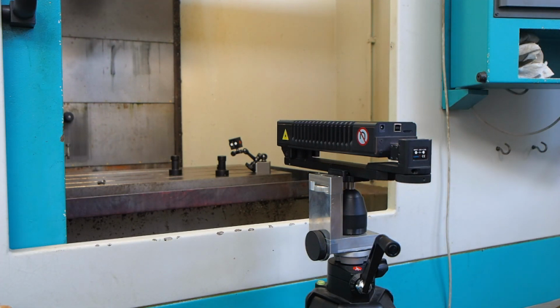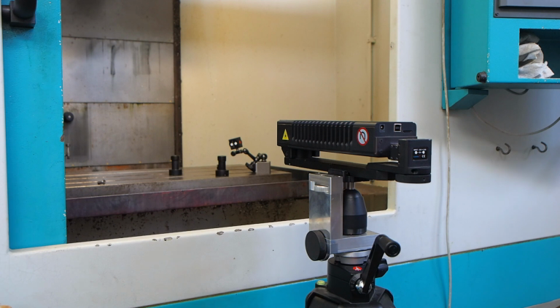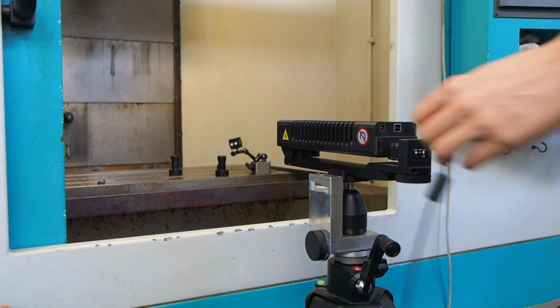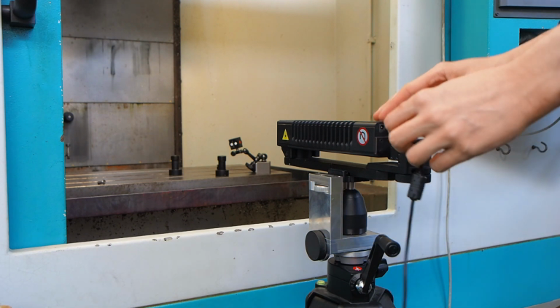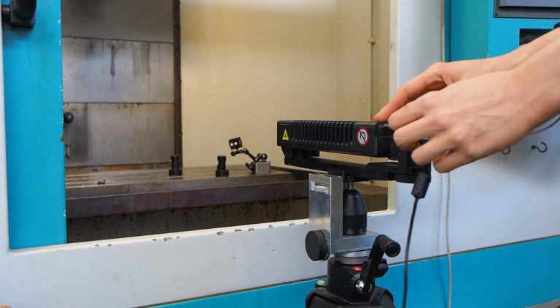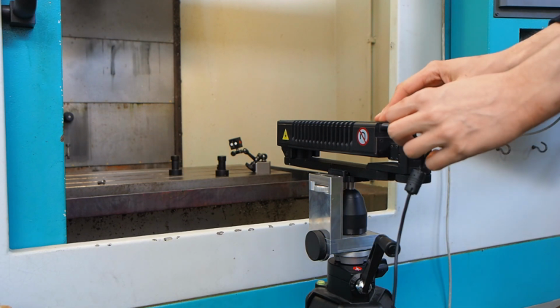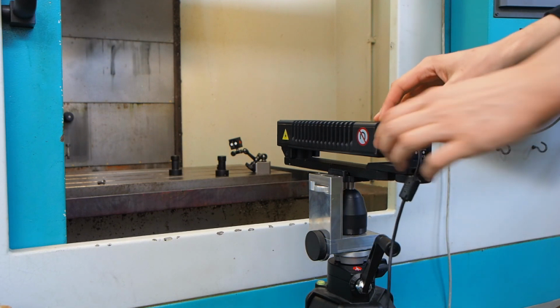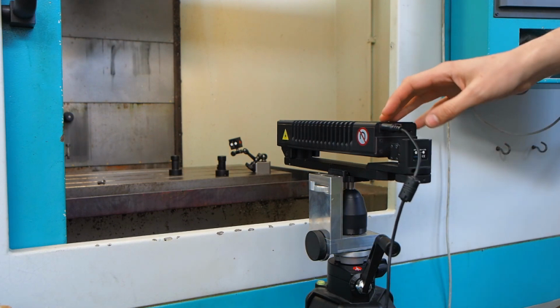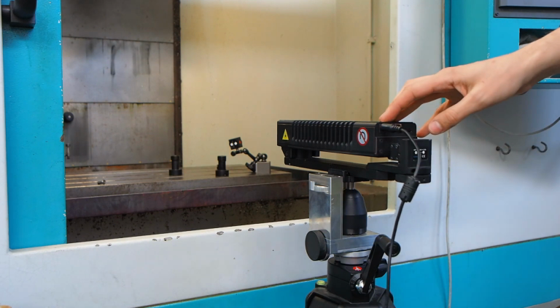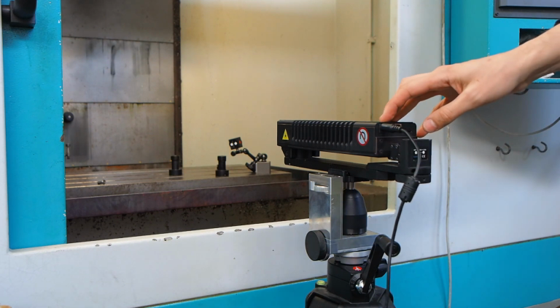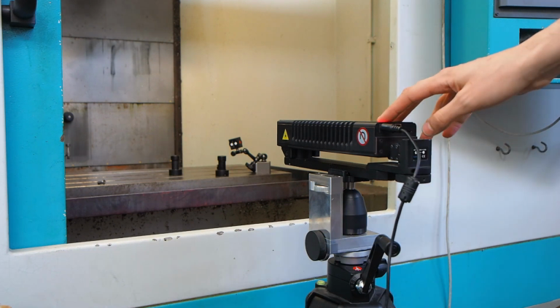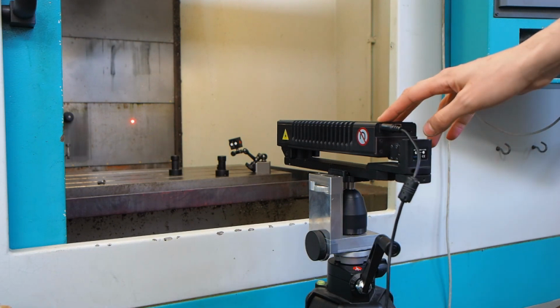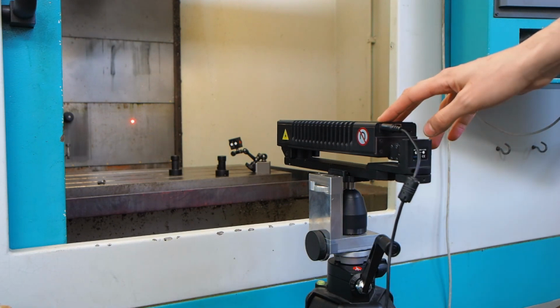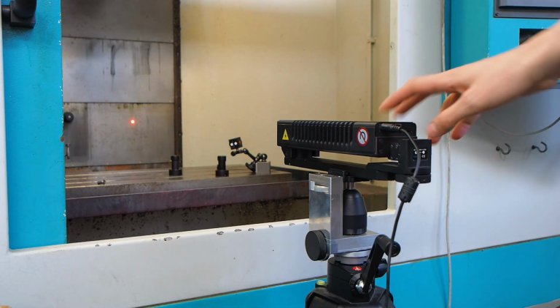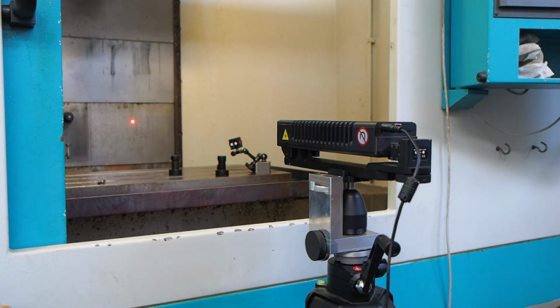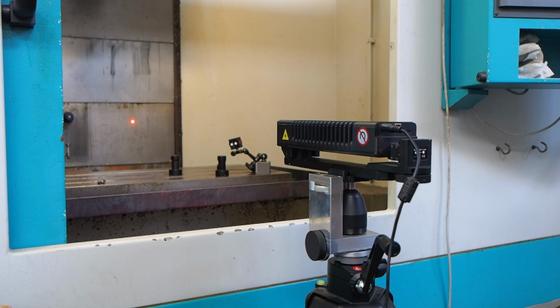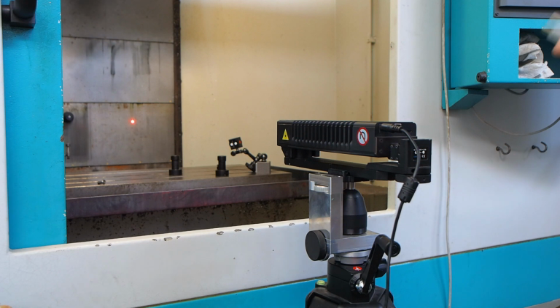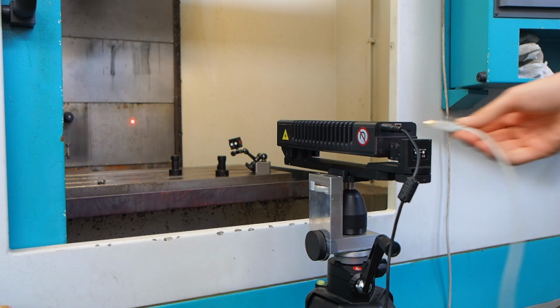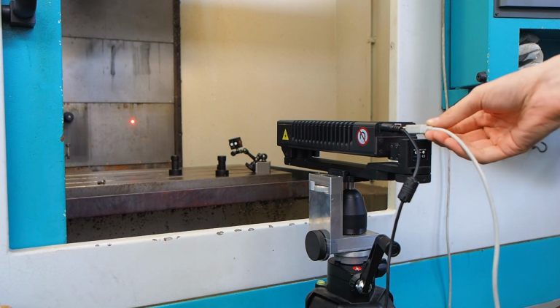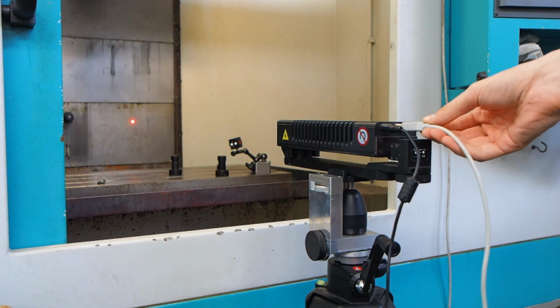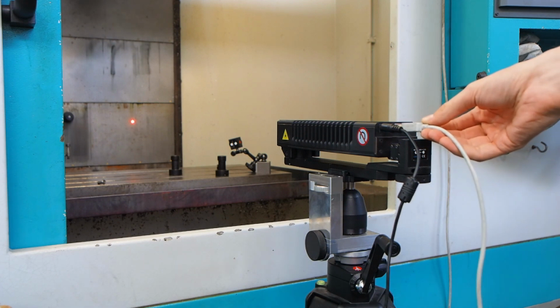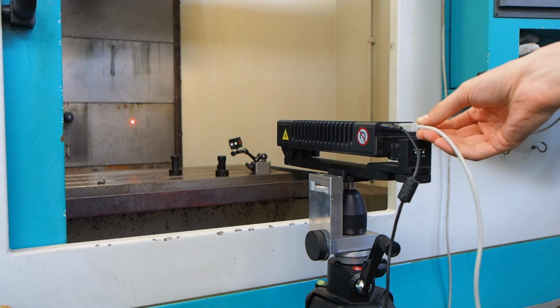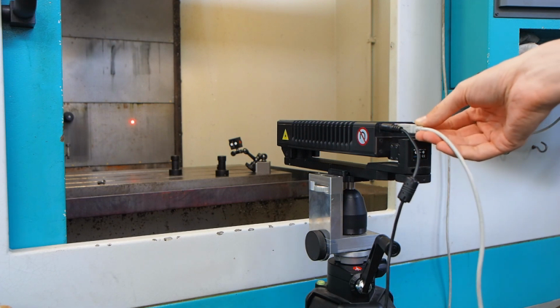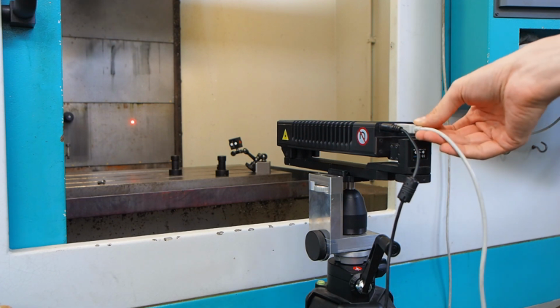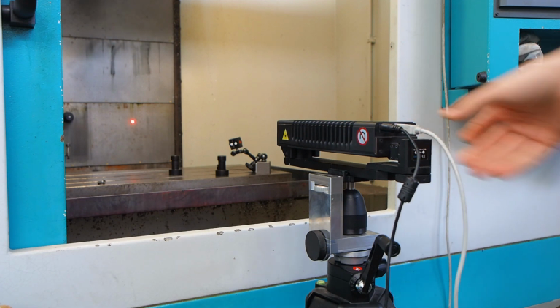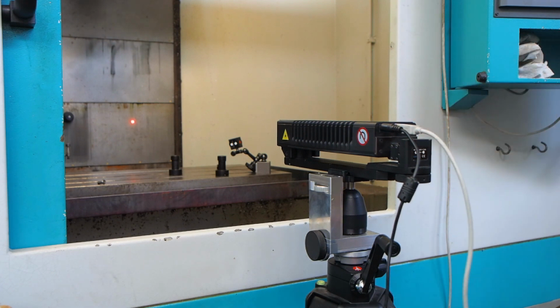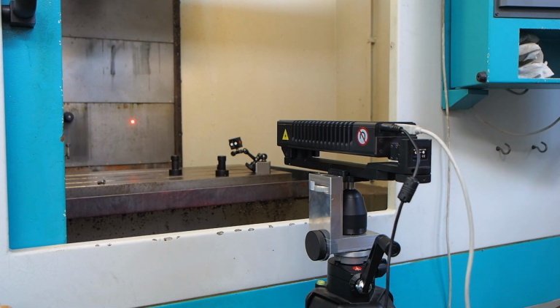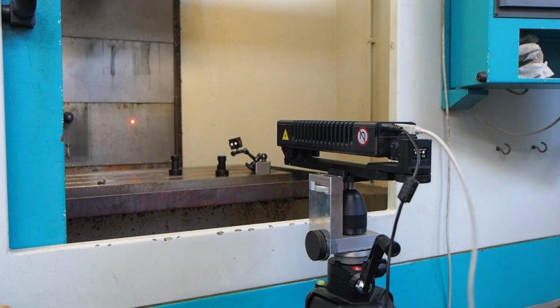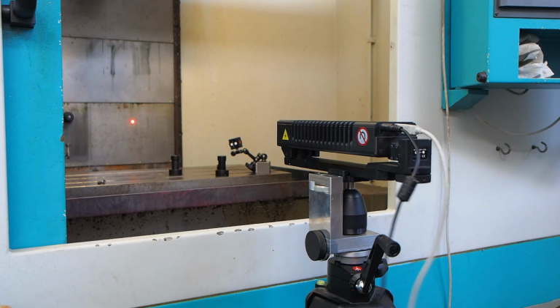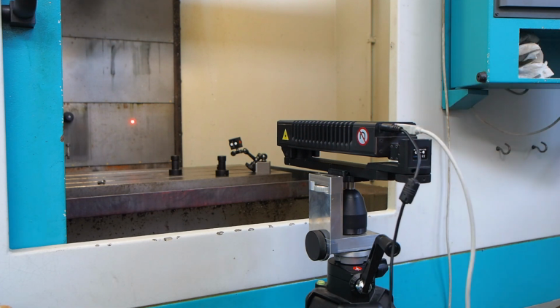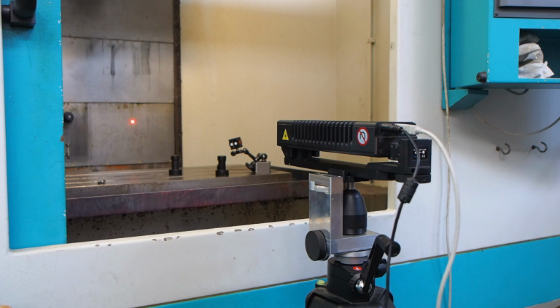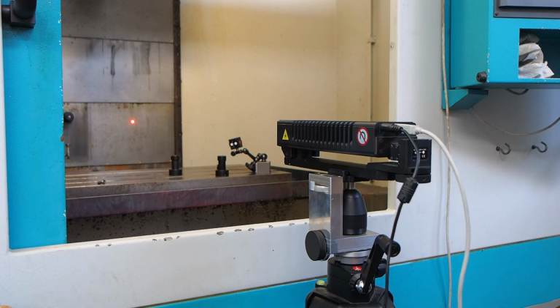Attach the power brick to the device and press the button for a few seconds until you see the laser beam. Then attach a USB cable if you want to connect by wire.